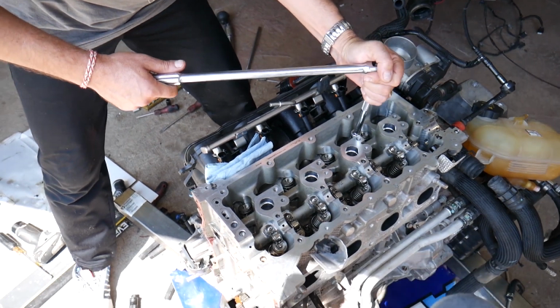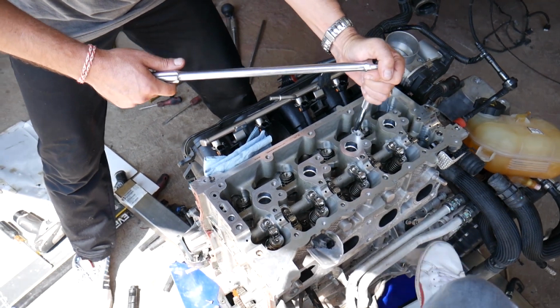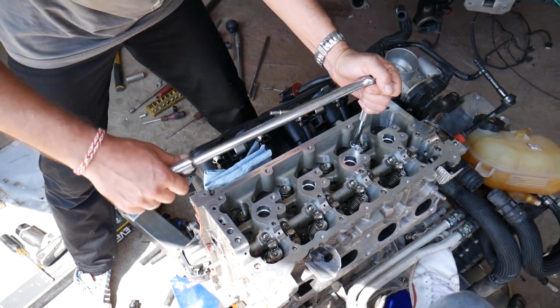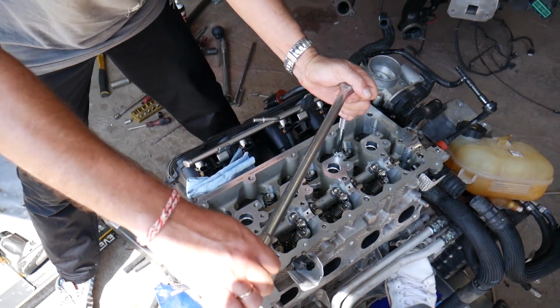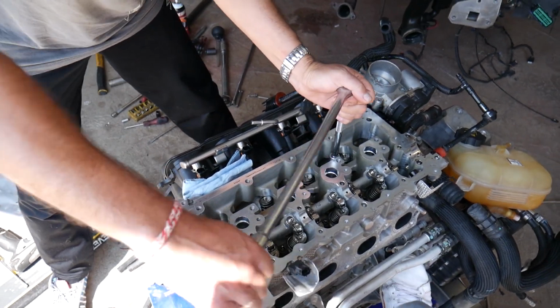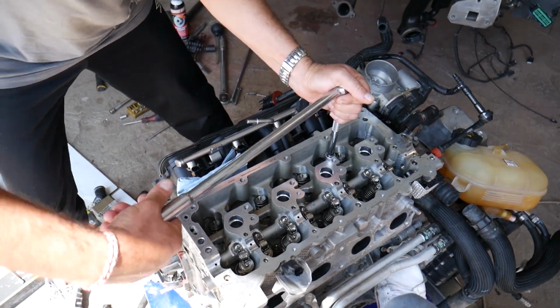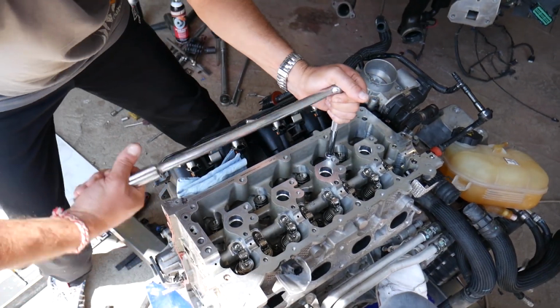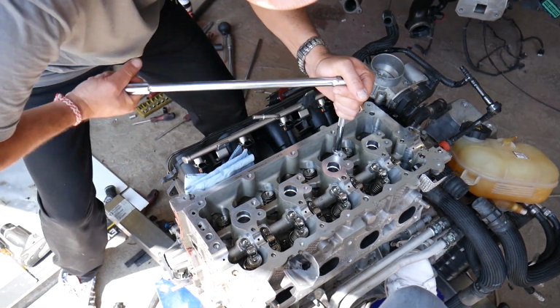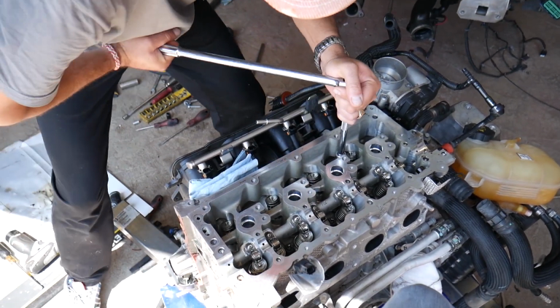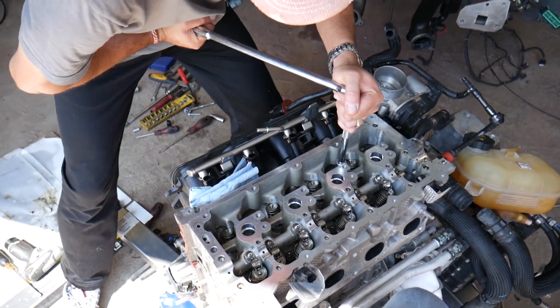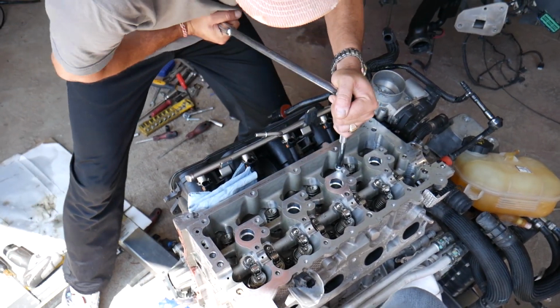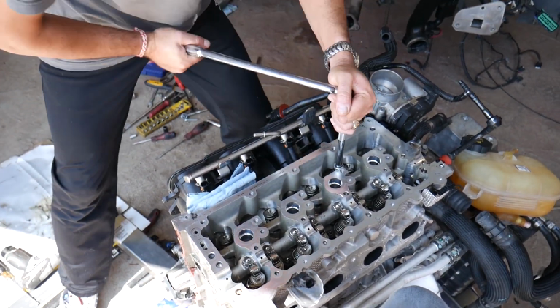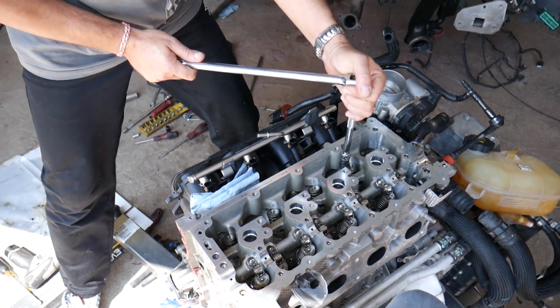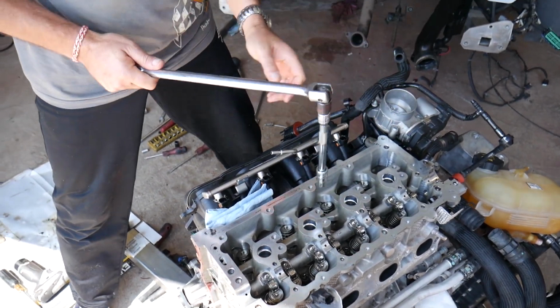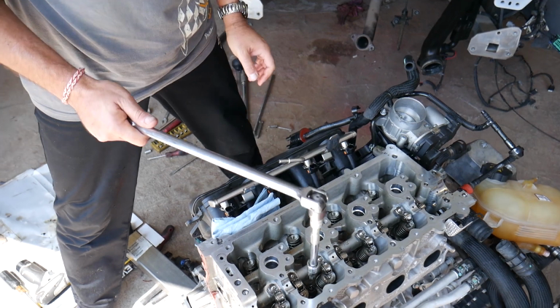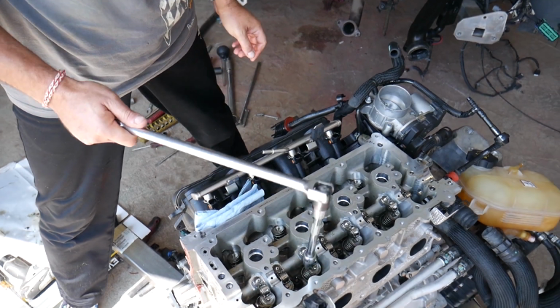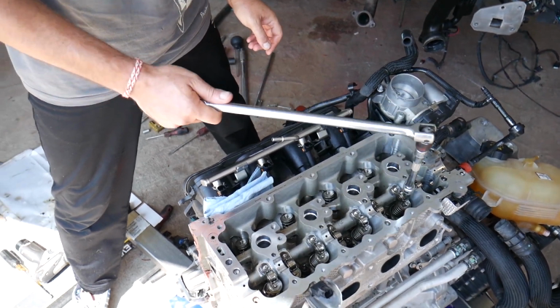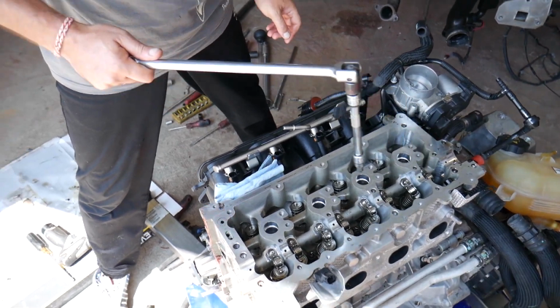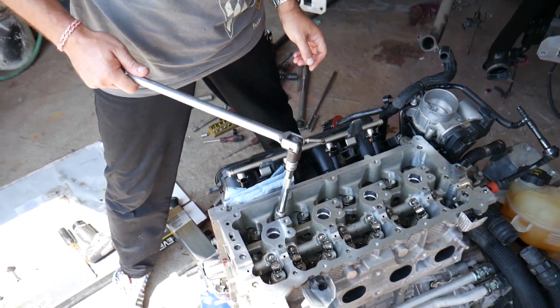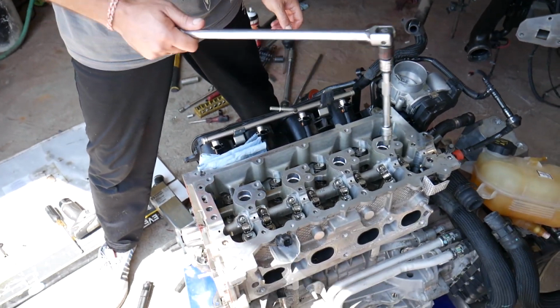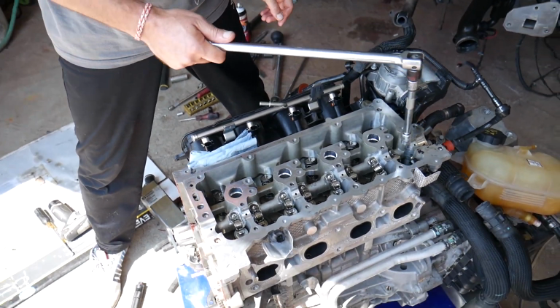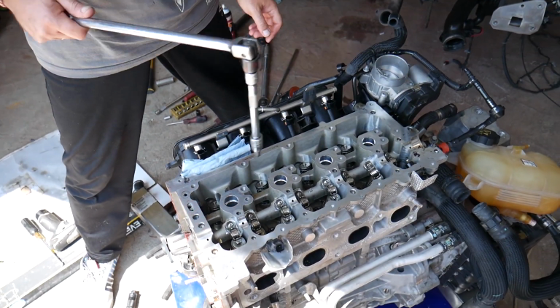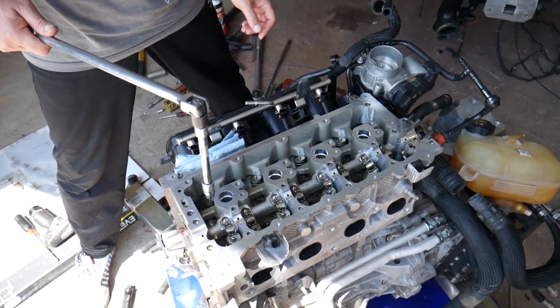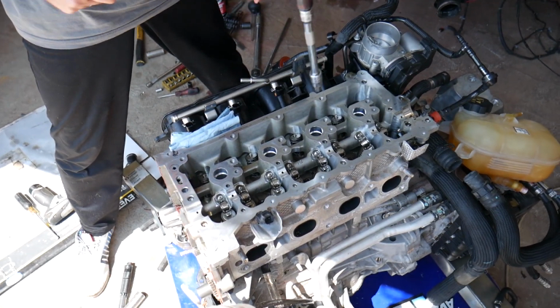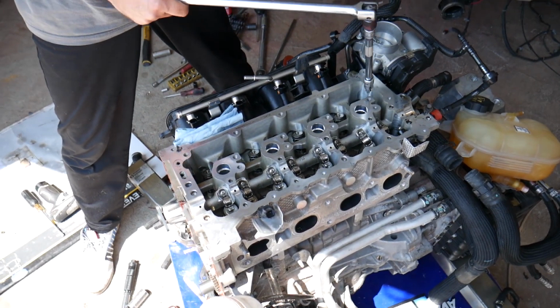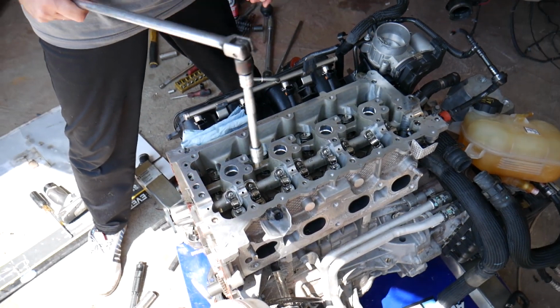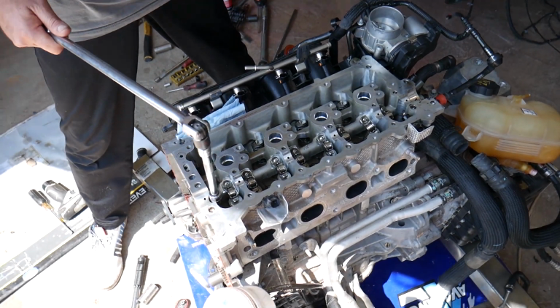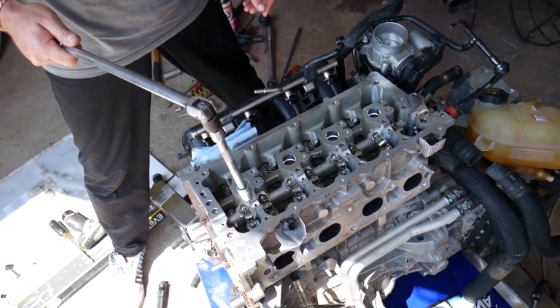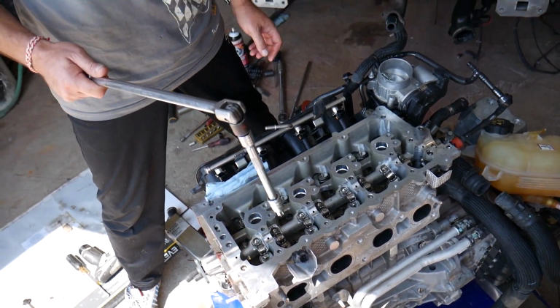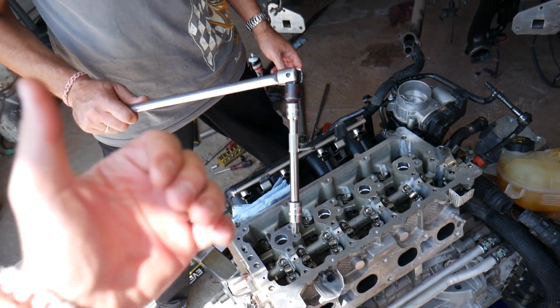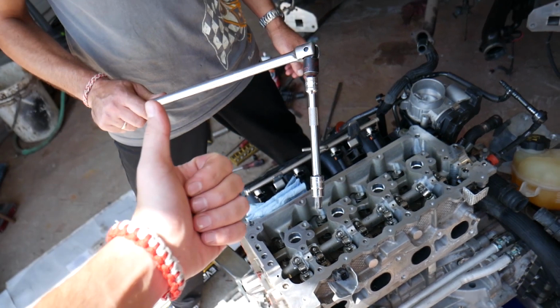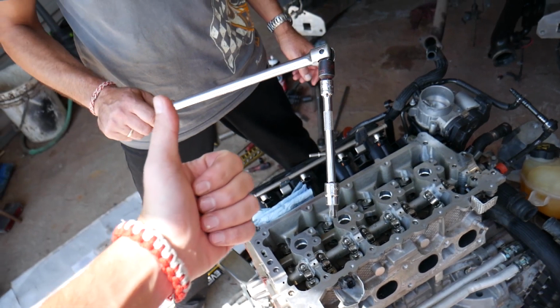Once you do all 10 bolts at 90 degrees, you'll be ready to go. Hopefully the video is helpful — thank you for watching, please subscribe to the channel for more videos, and see you next time.